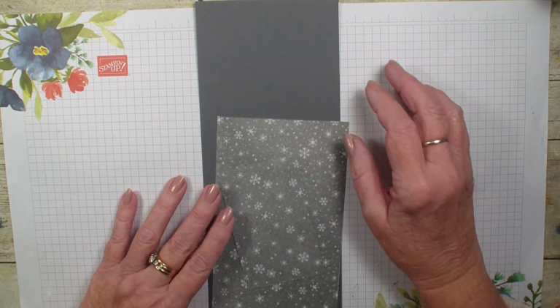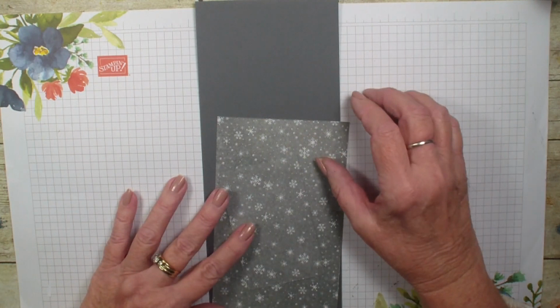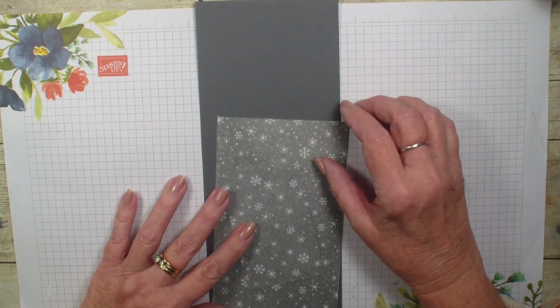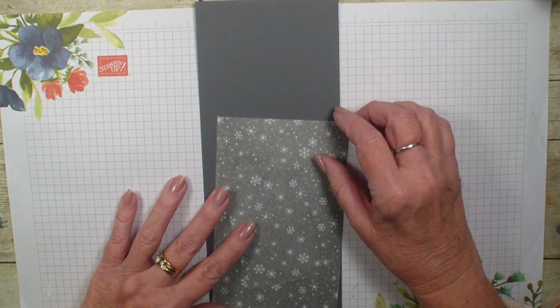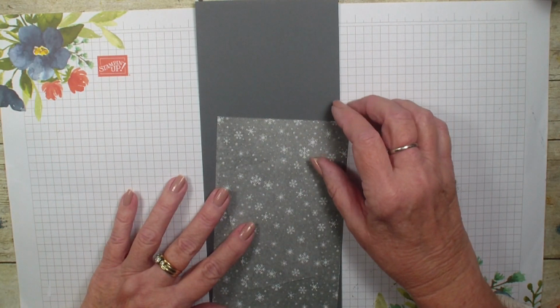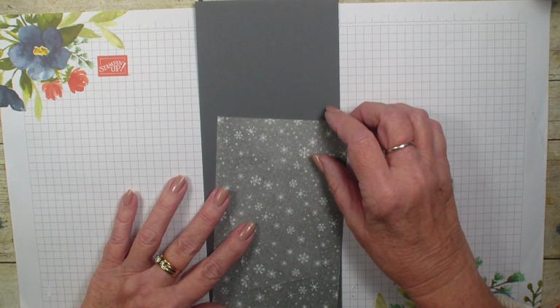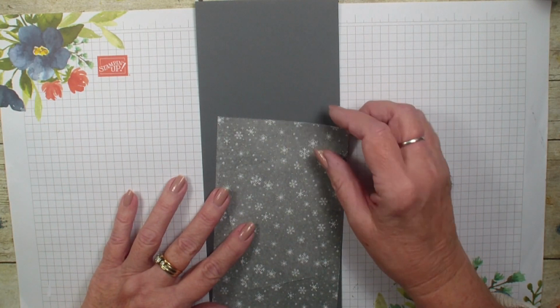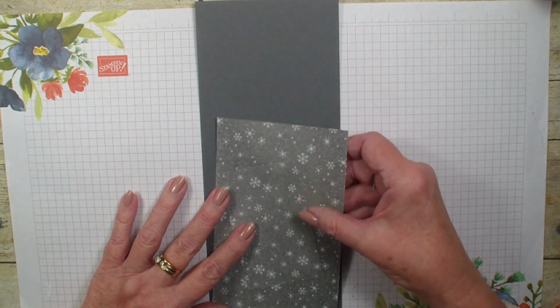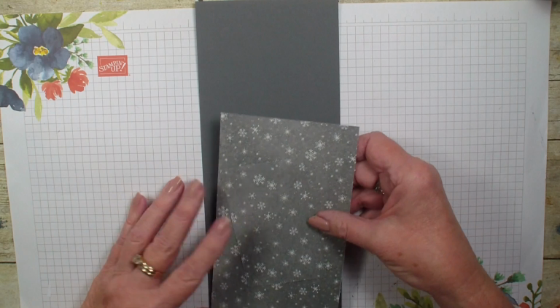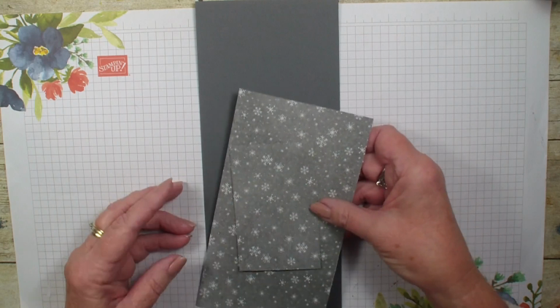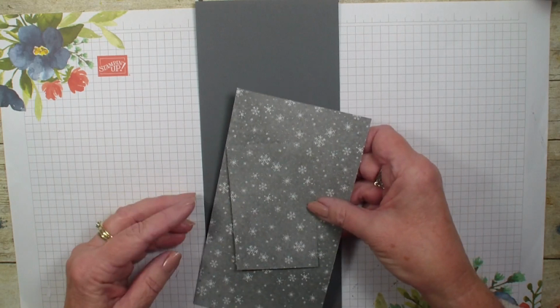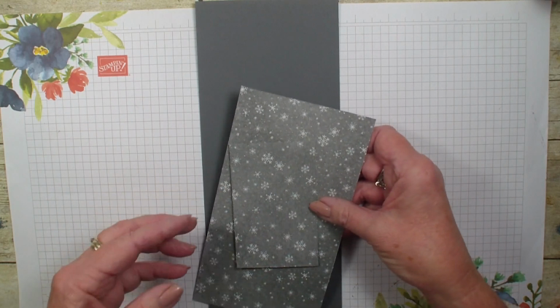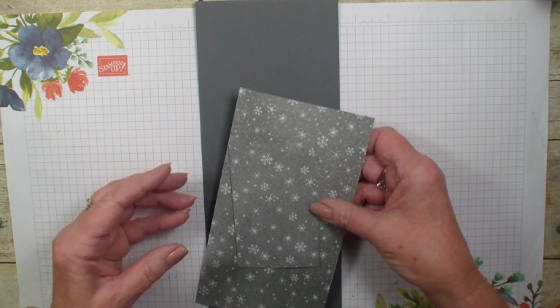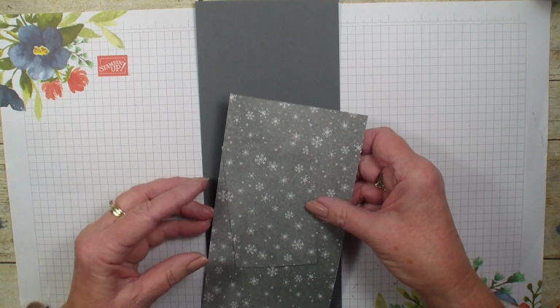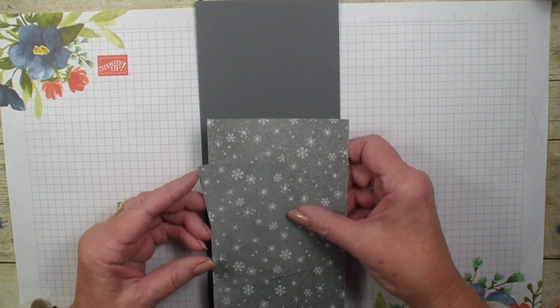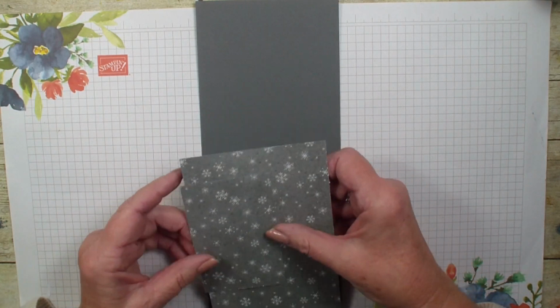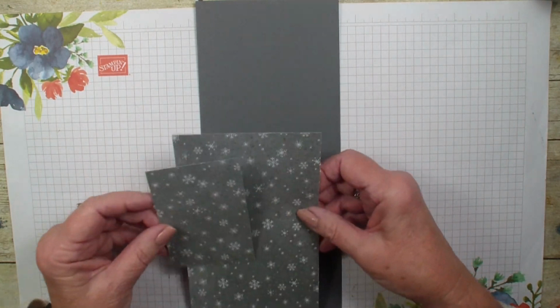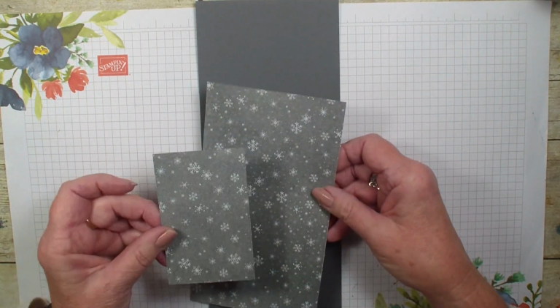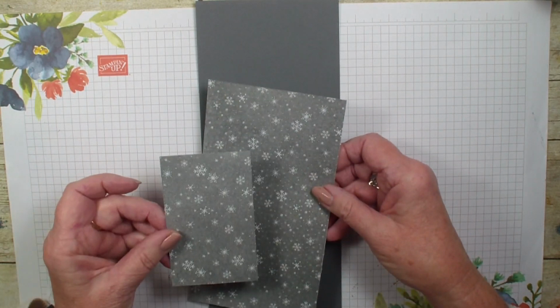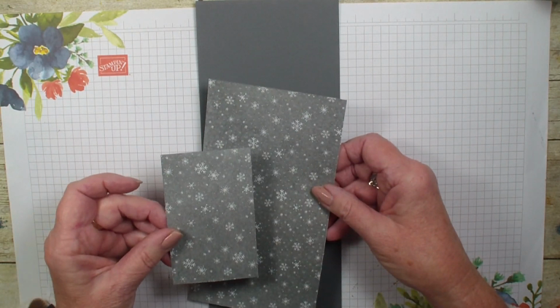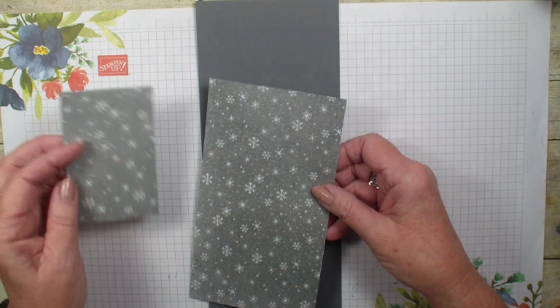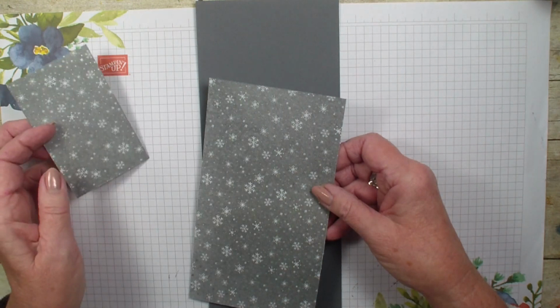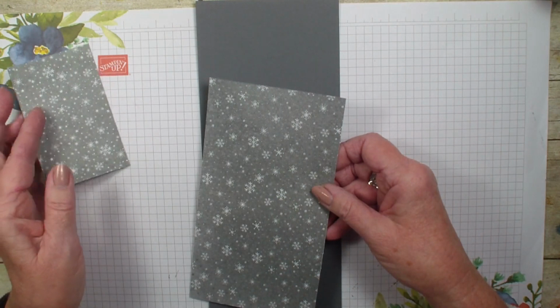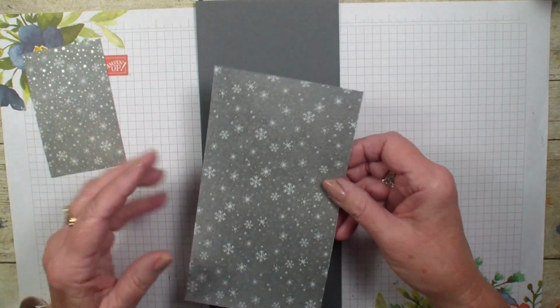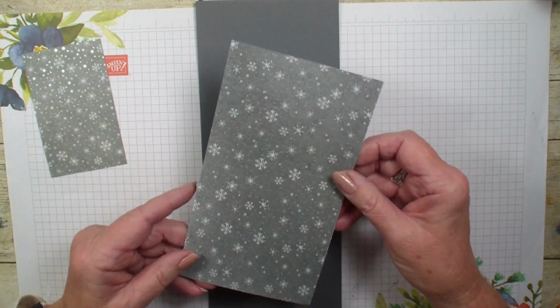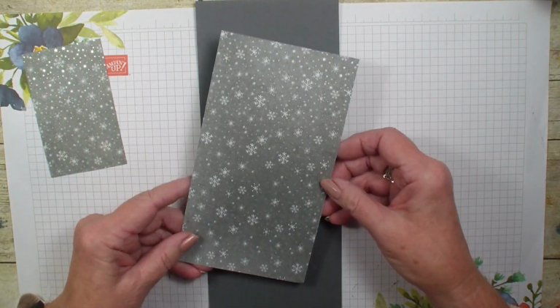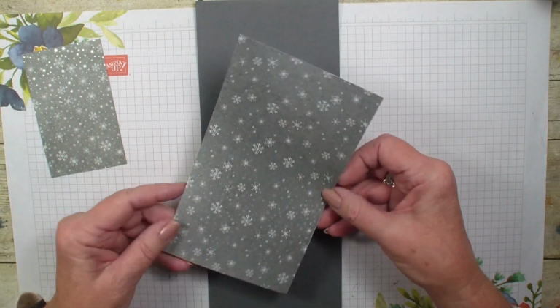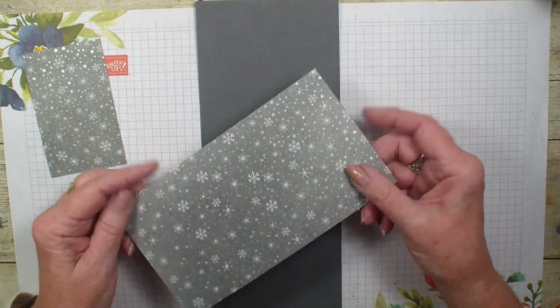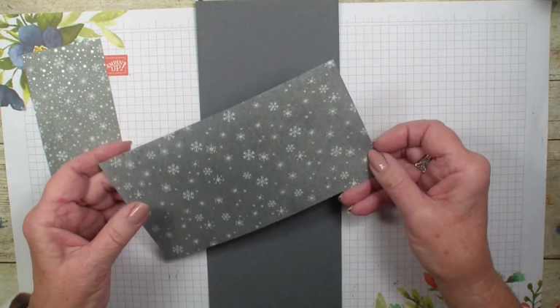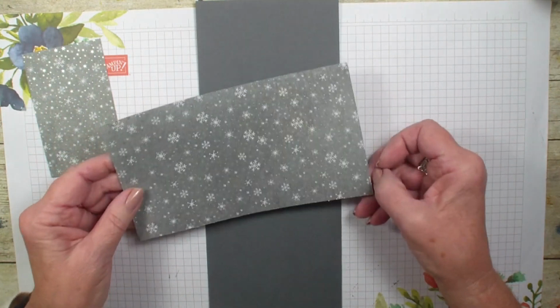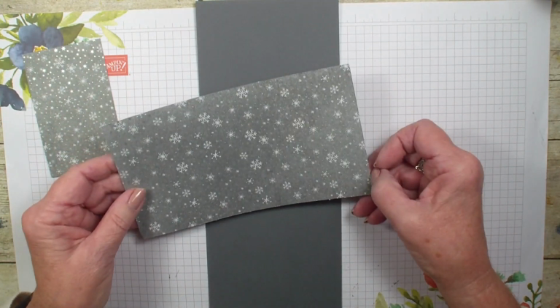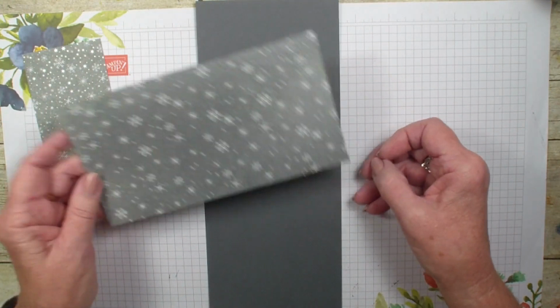What I am going to be using is the Peaceful Place Designer Series Paper. I have one piece that's four by two and a half, and then I have another piece that's four by seven and a quarter.